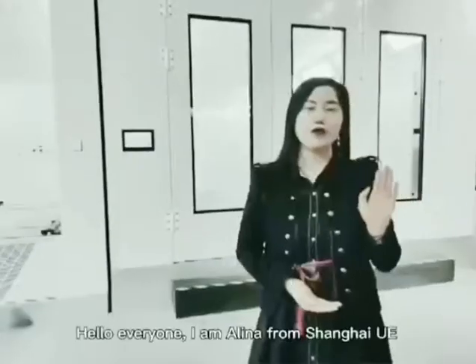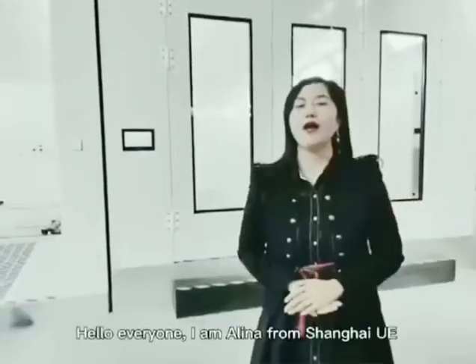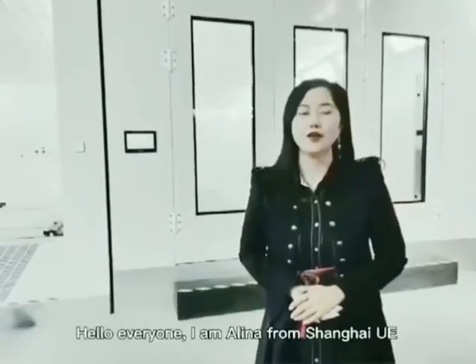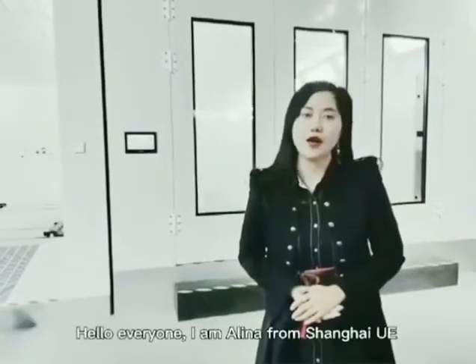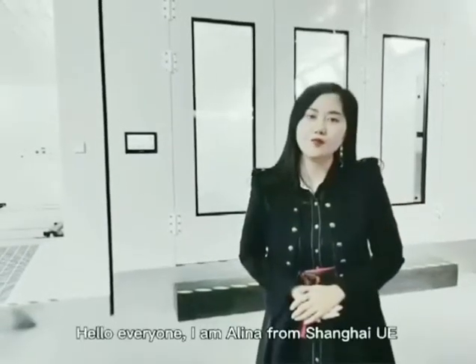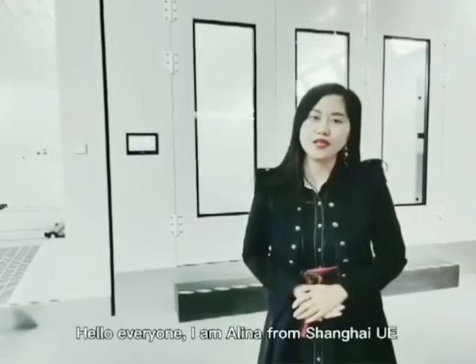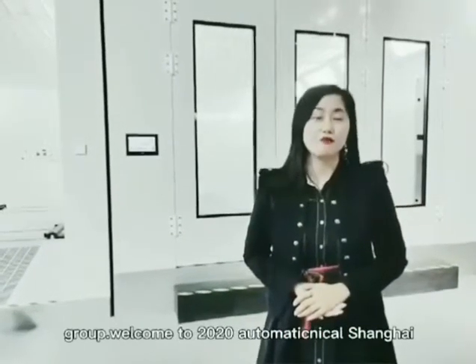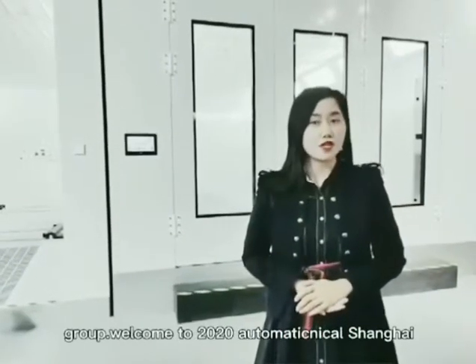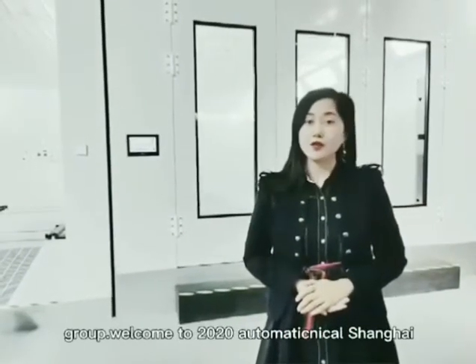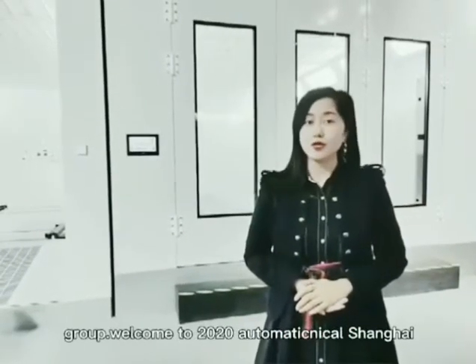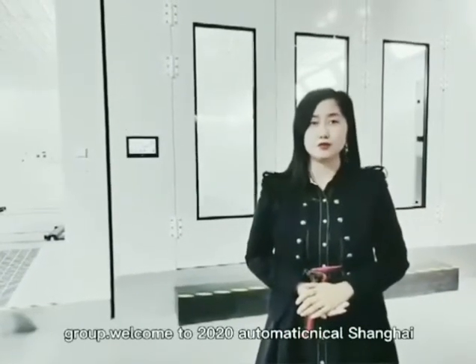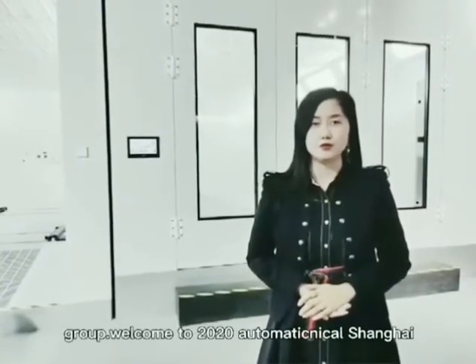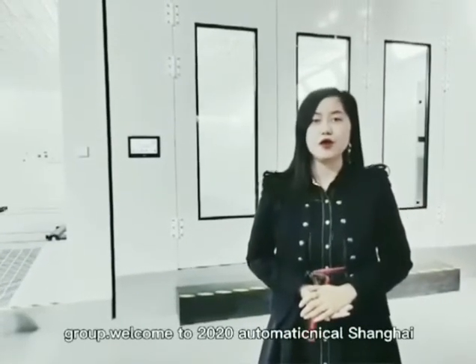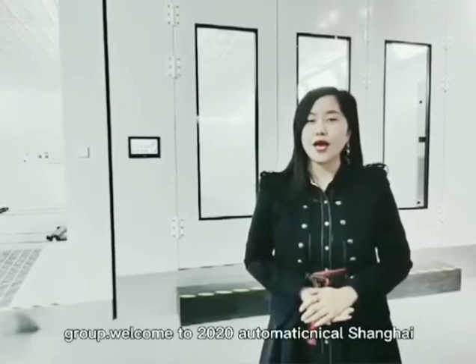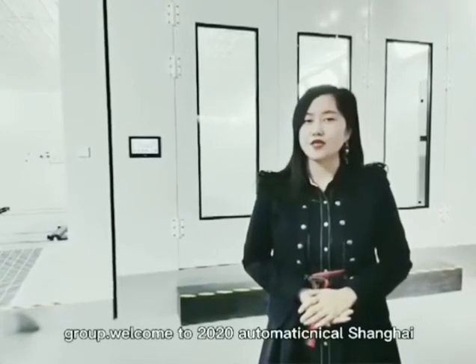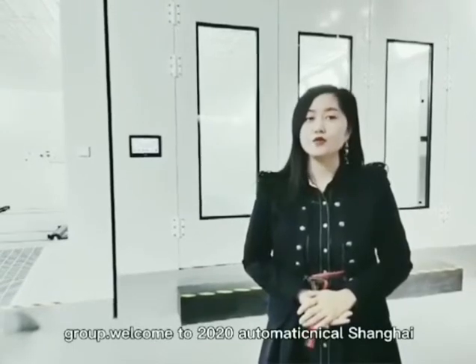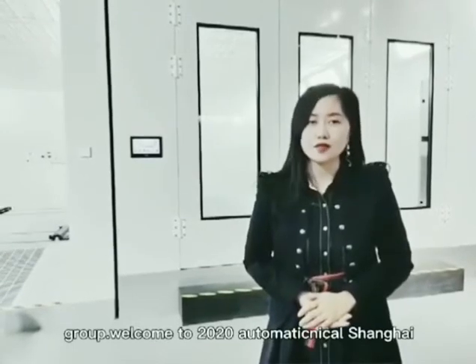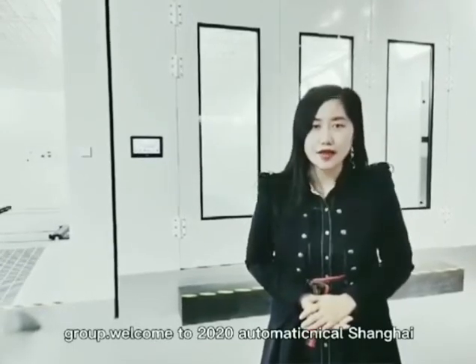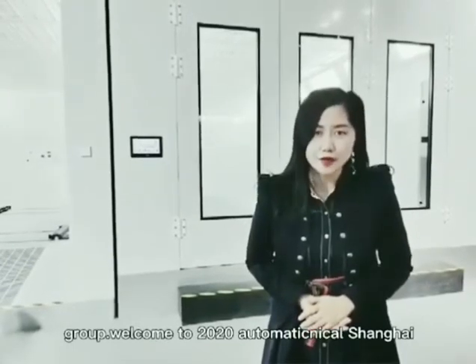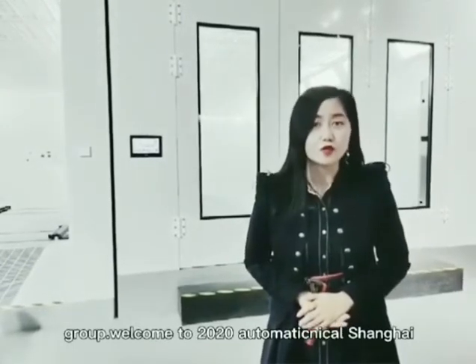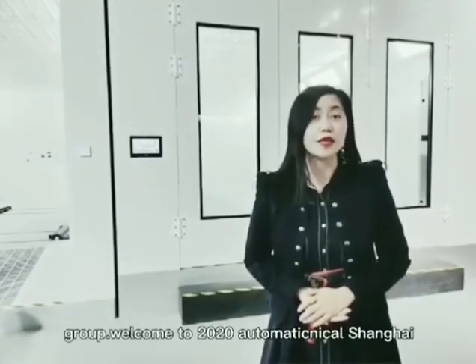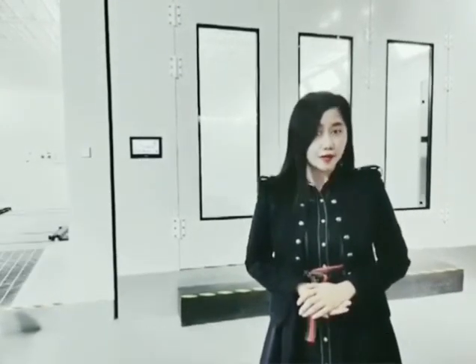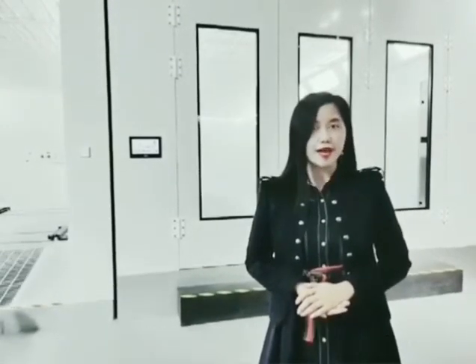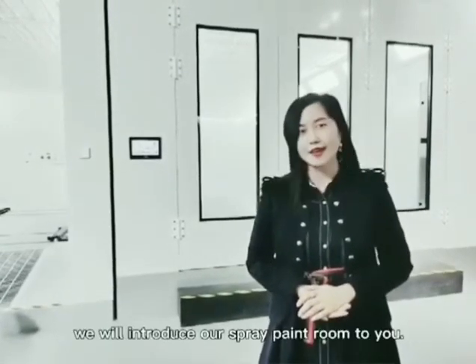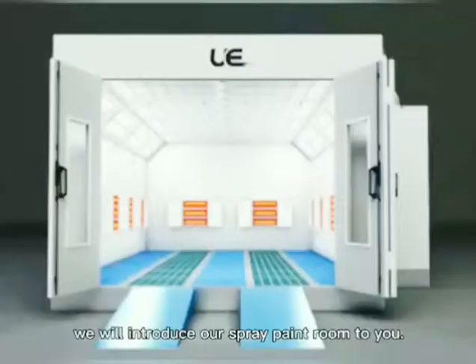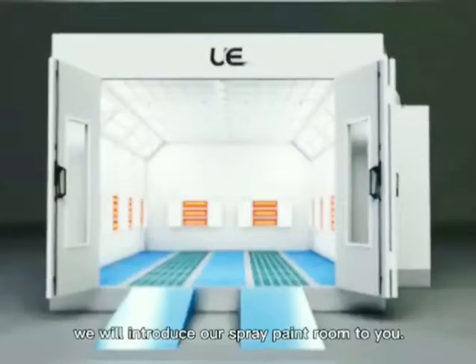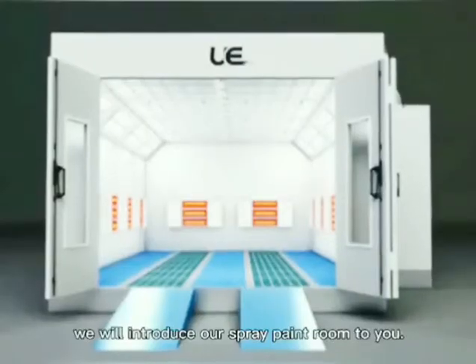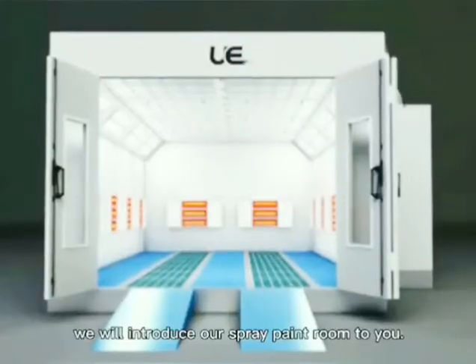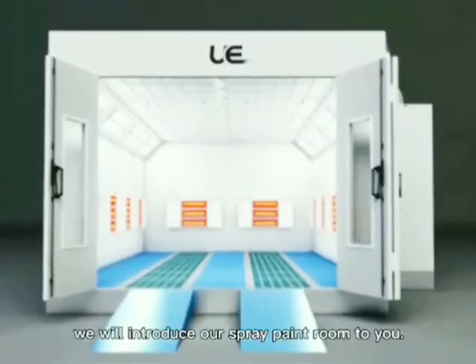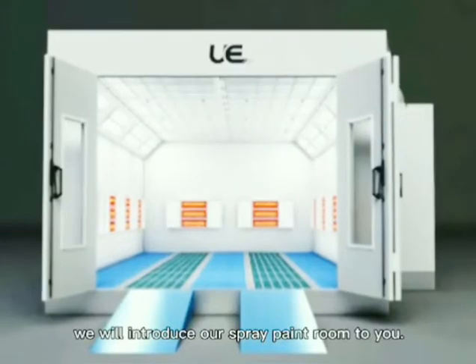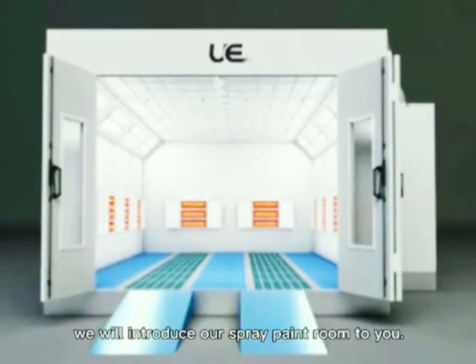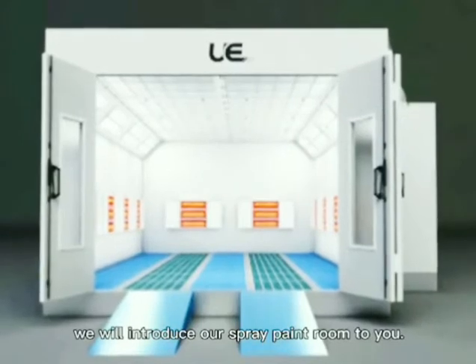Hello everyone, I am Alina from Shanghai Yui Group. Welcome to 2020 Auto Mechanical Shanghai. We will introduce our spray paint room to you.